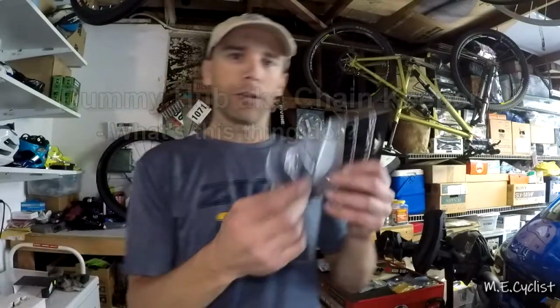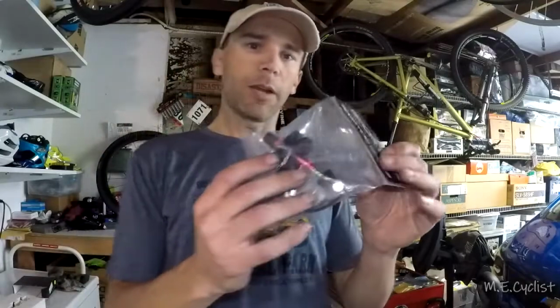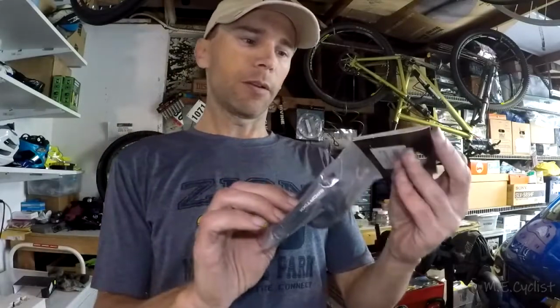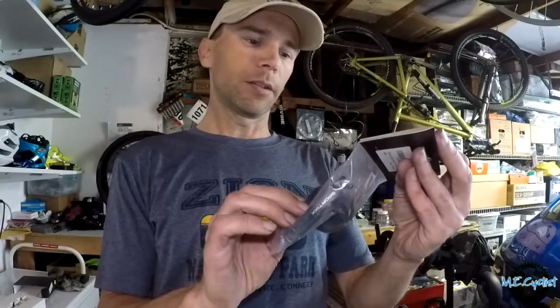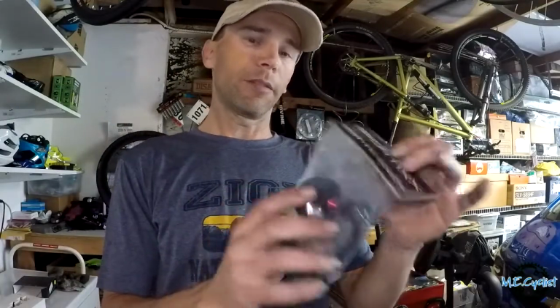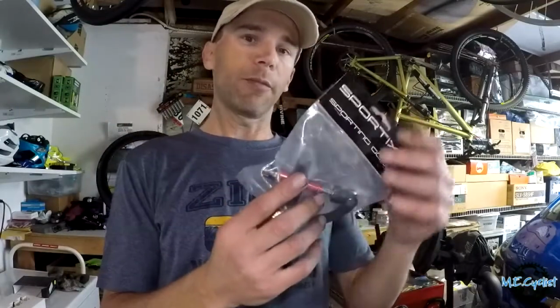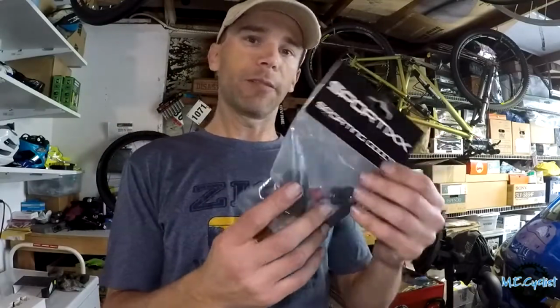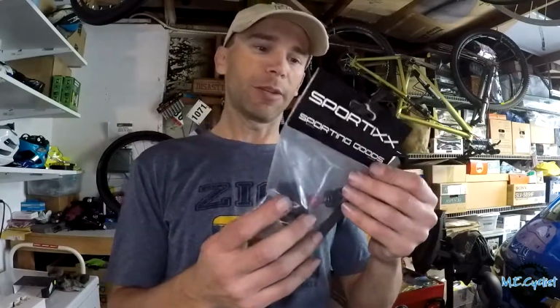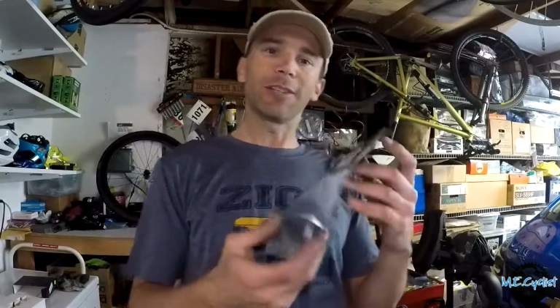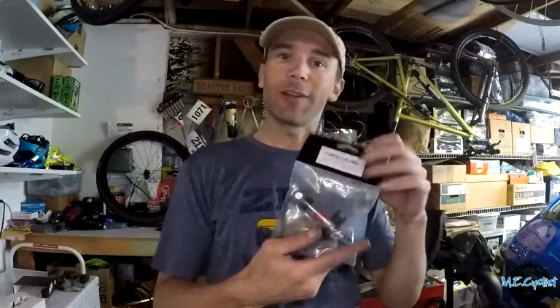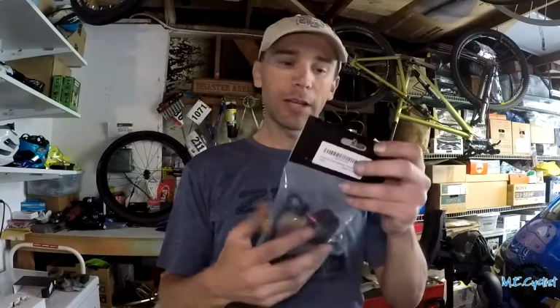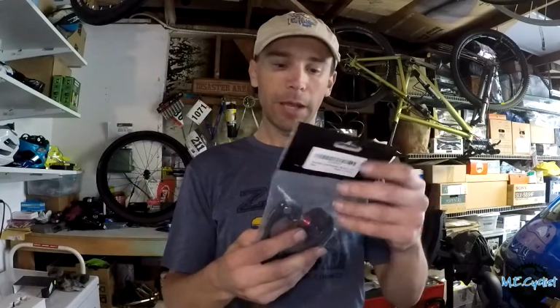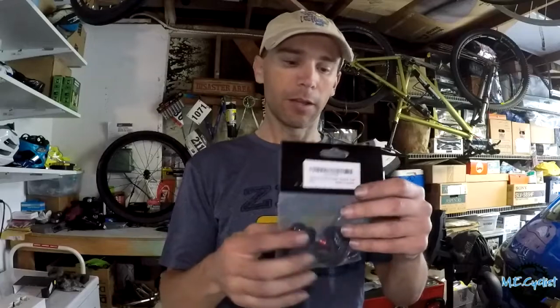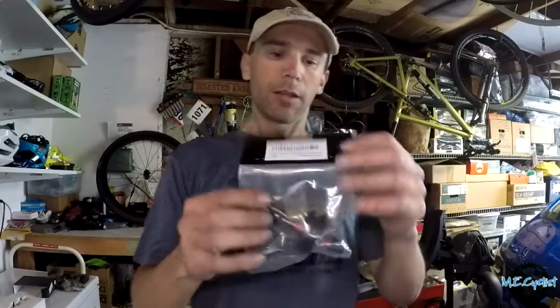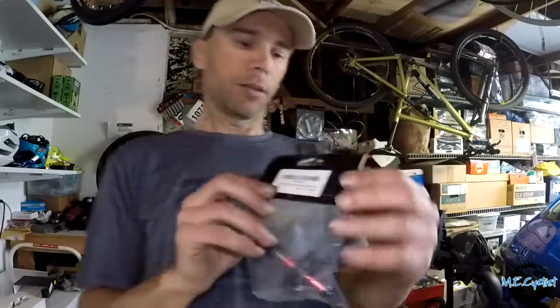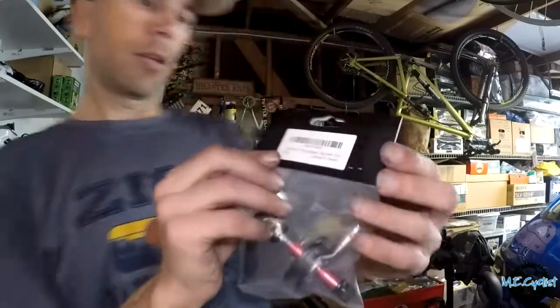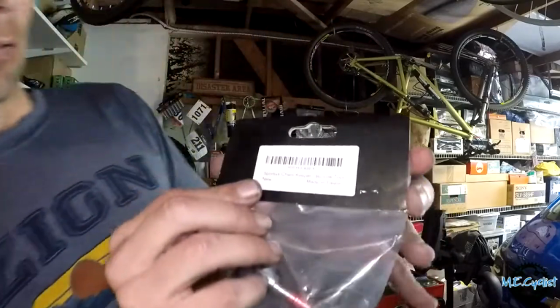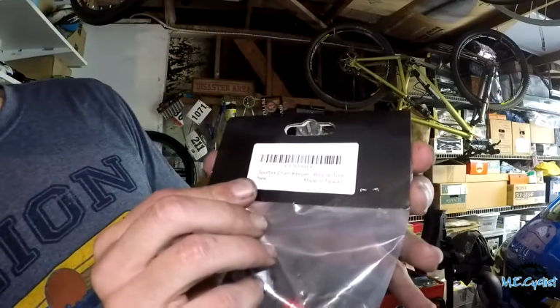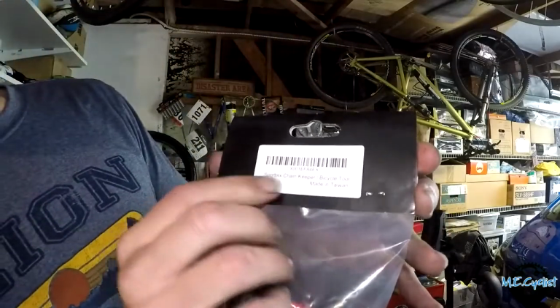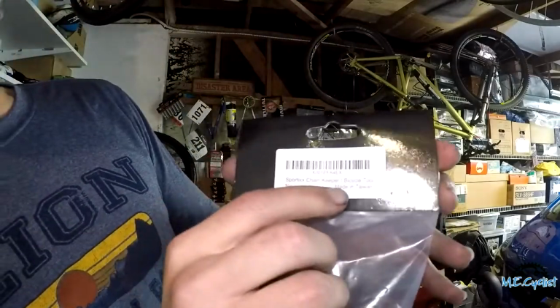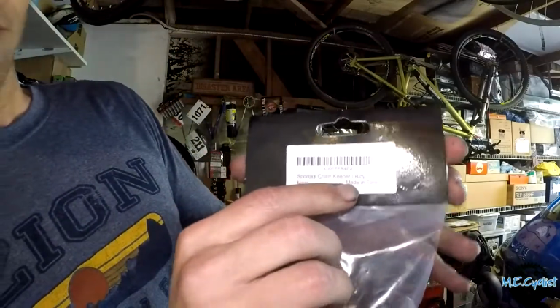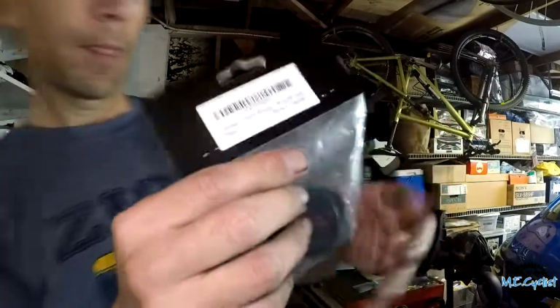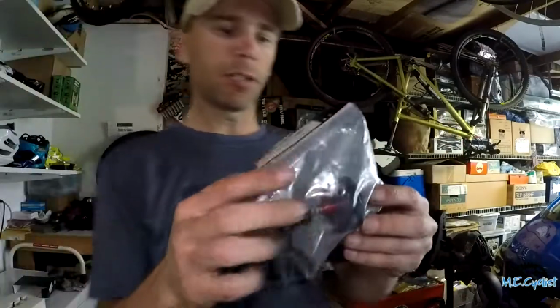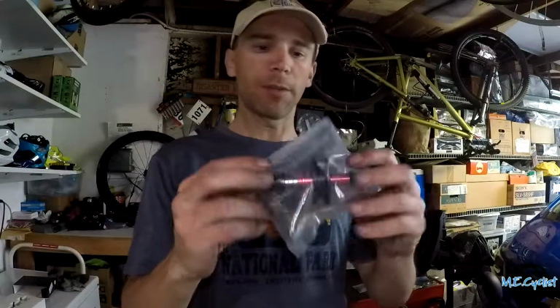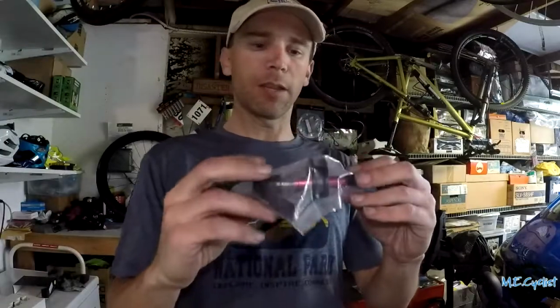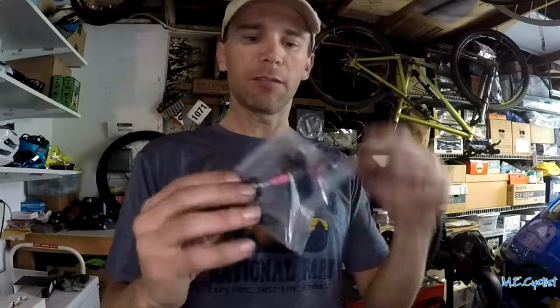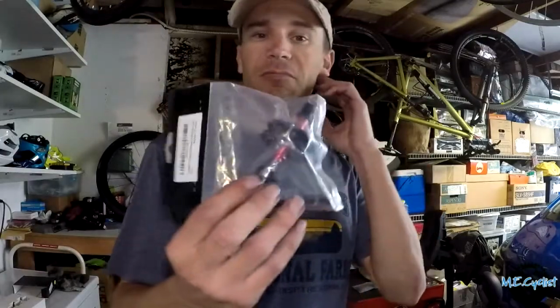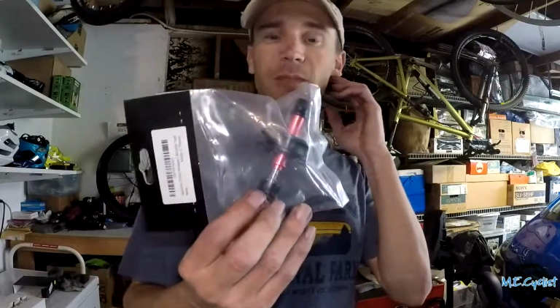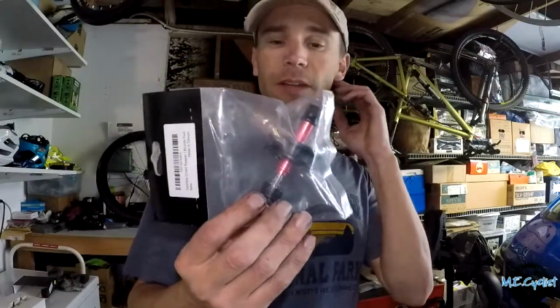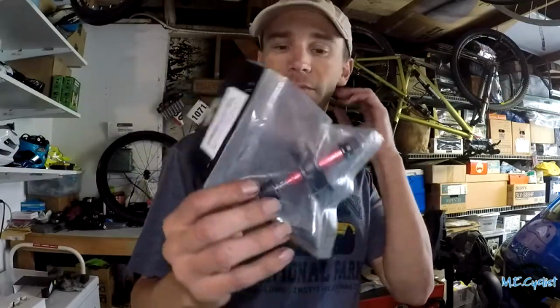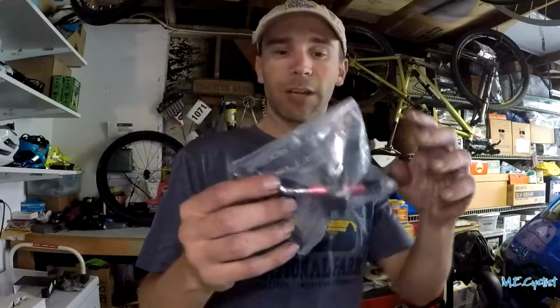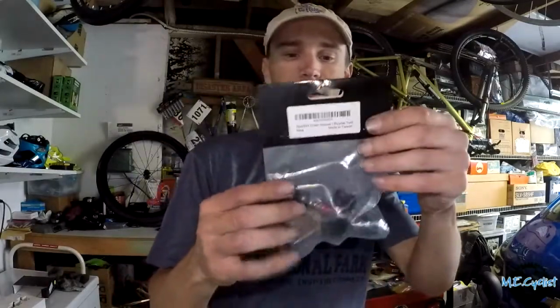Here's a product I've always had but never gotten around to taking out of the package. It's a chain keeper. A bunch of different companies make it — this was just a cheap one I found on Amazon.